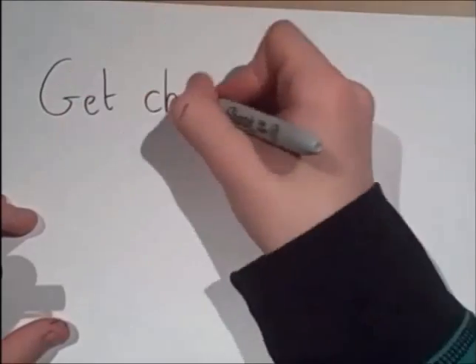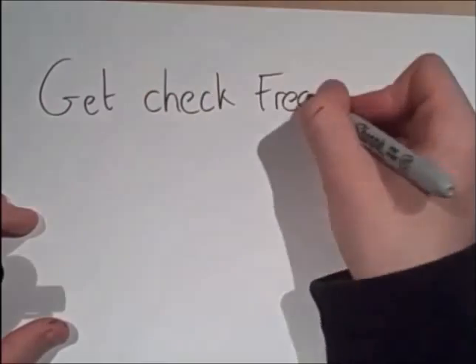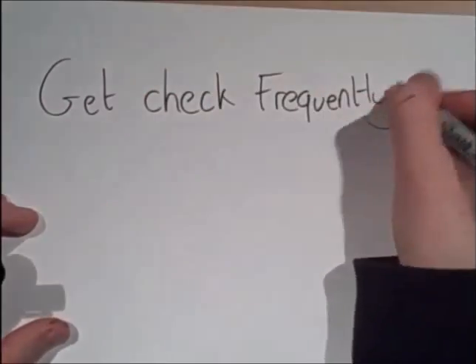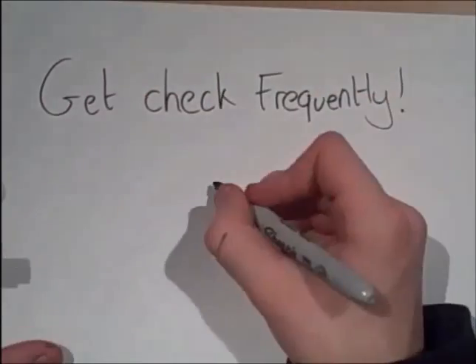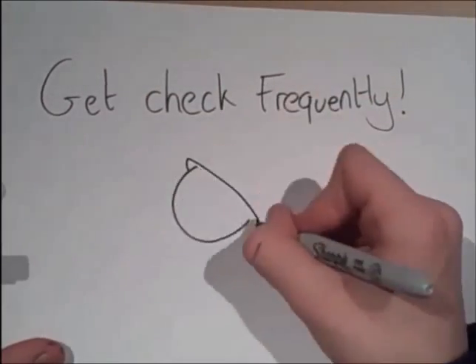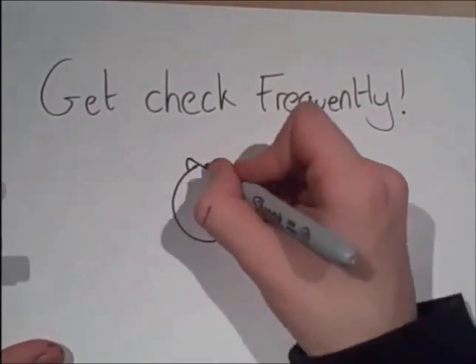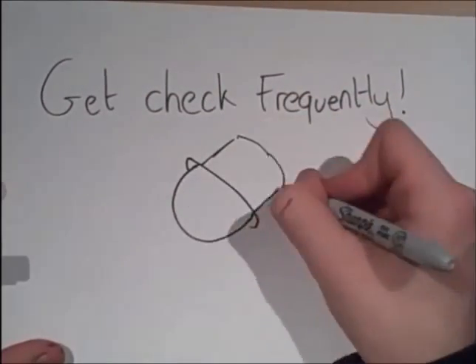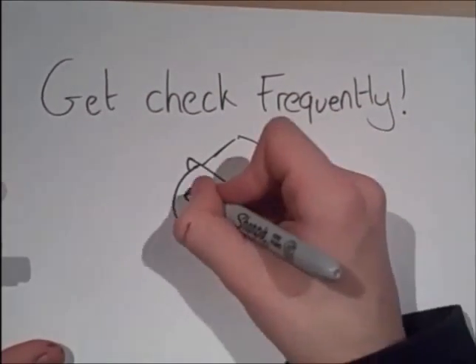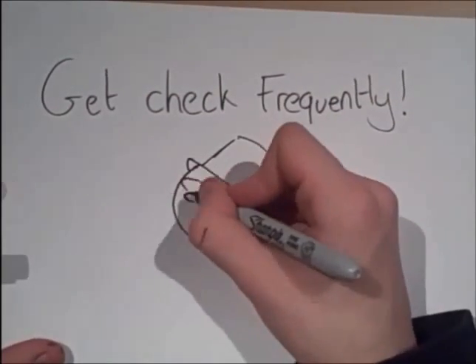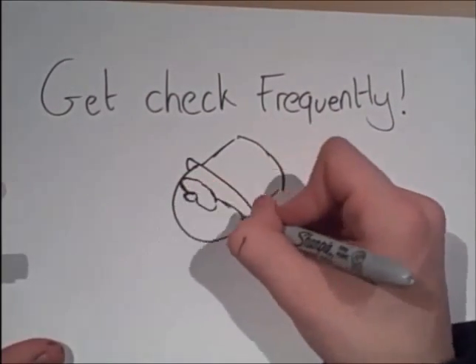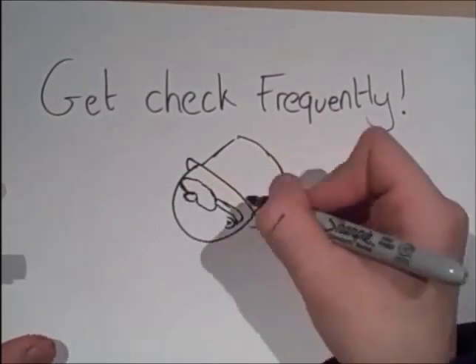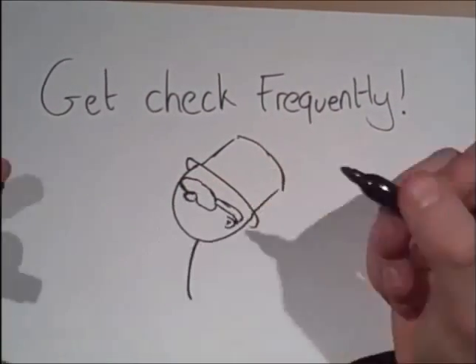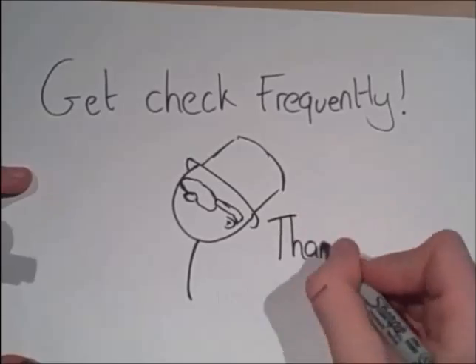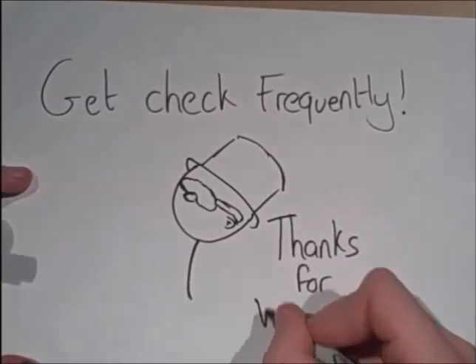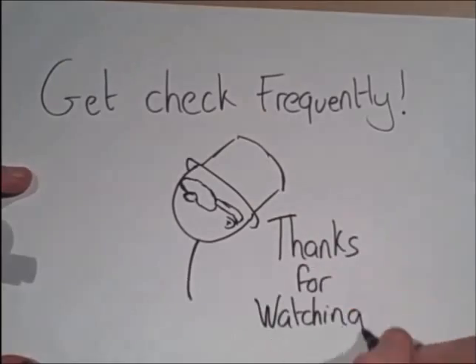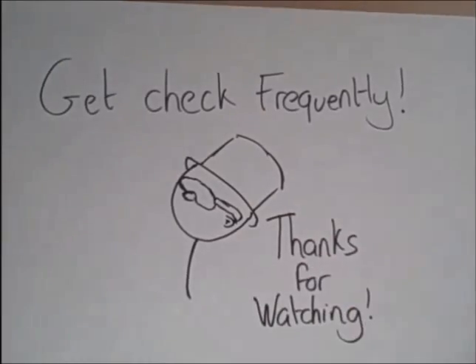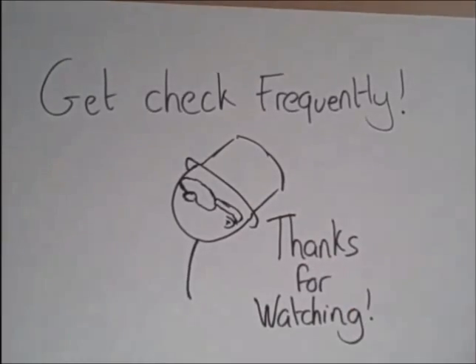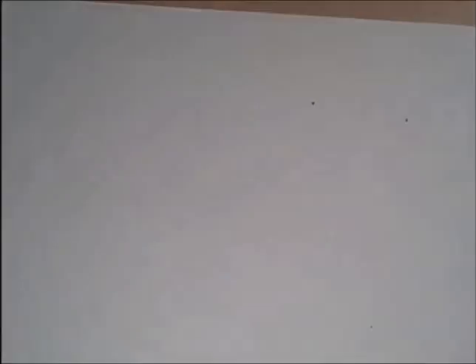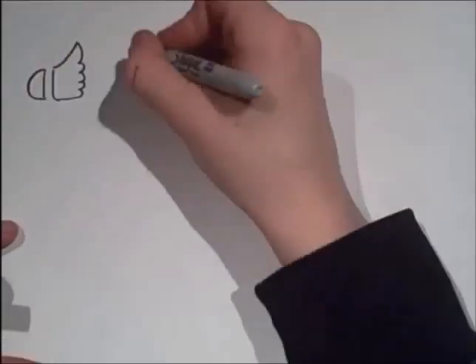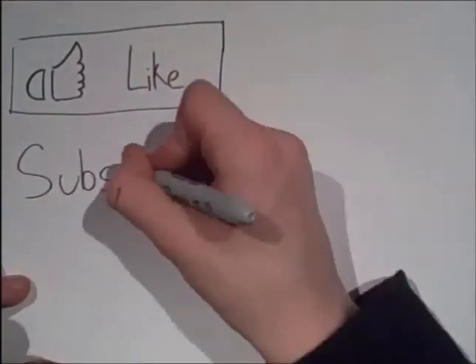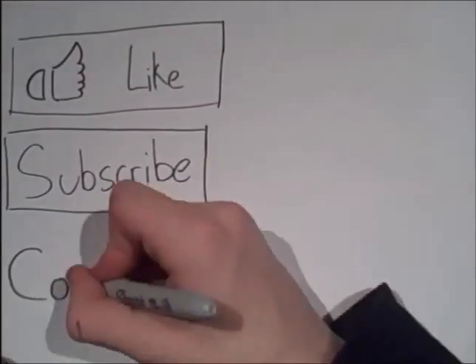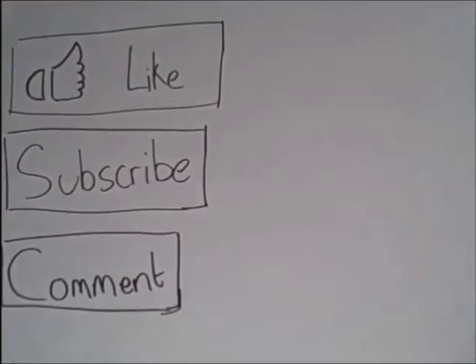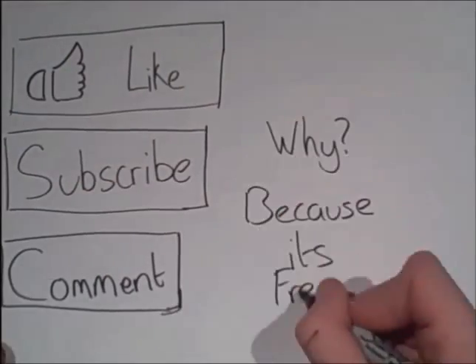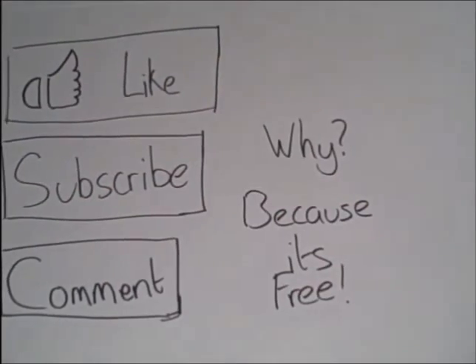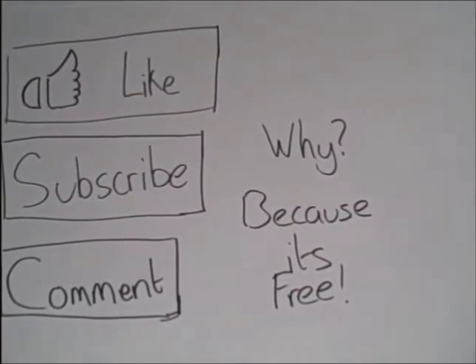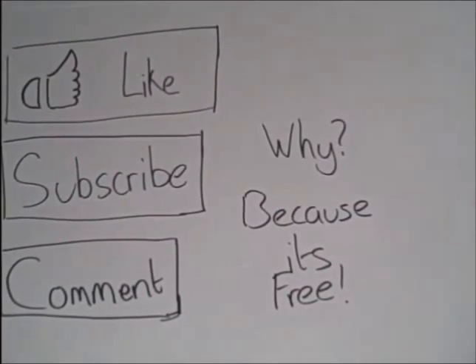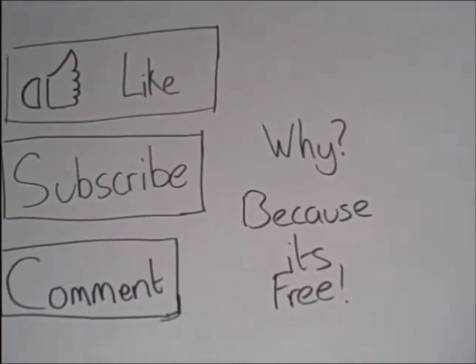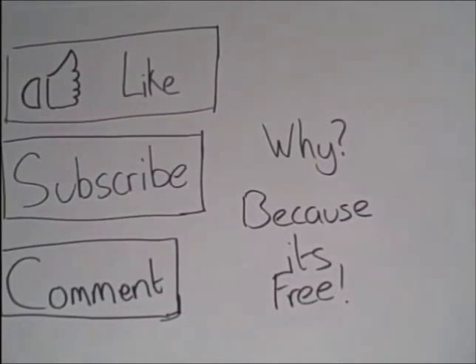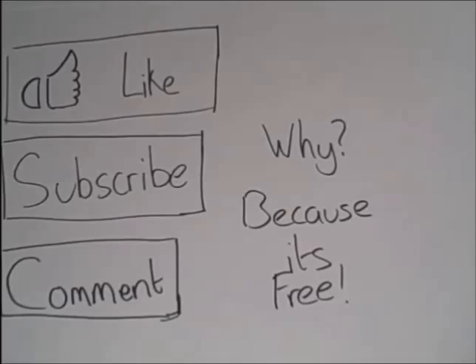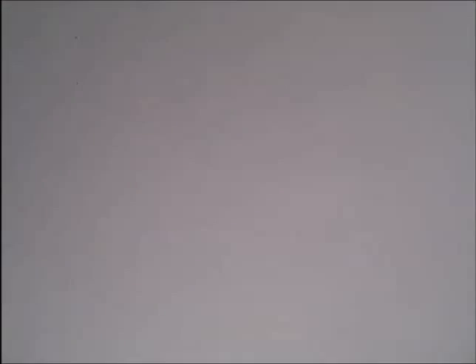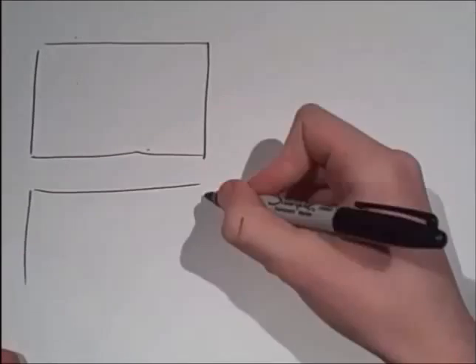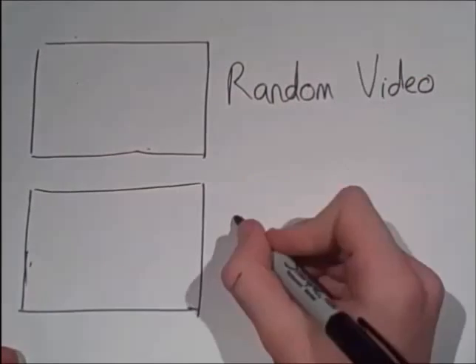My advice to you is to get your blood pressure checked frequently. I'm the eccentric scientist, thanks for watching. Hit like if you enjoyed, hit subscribe for more videos, drop me a comment, and au revoir.